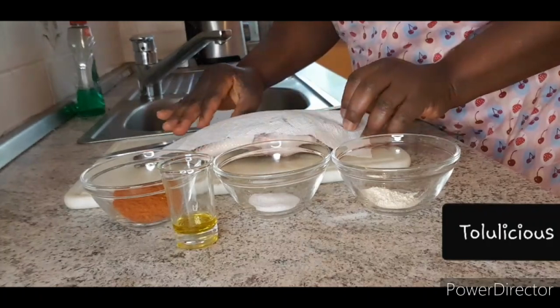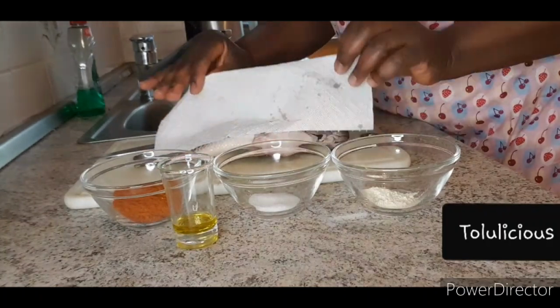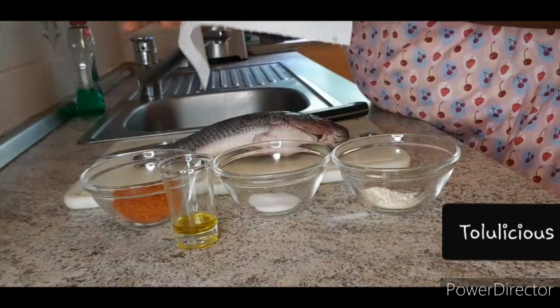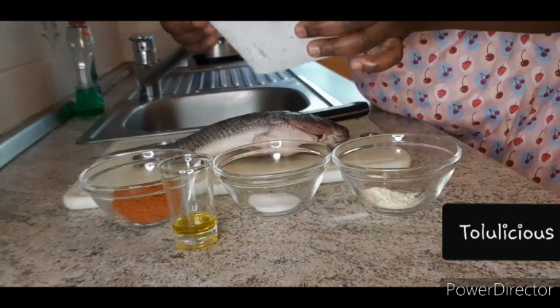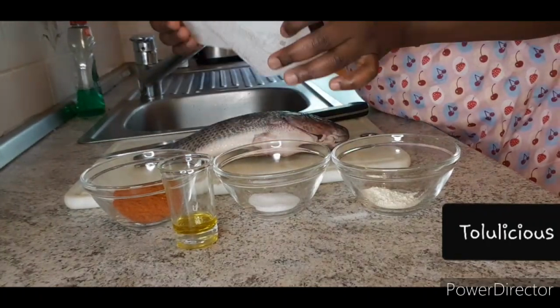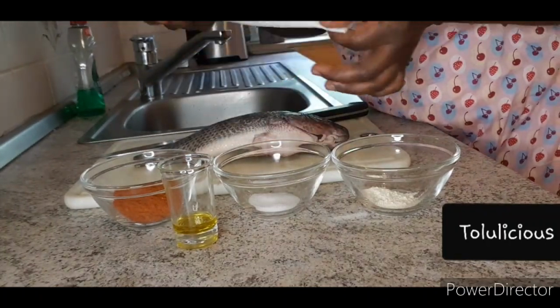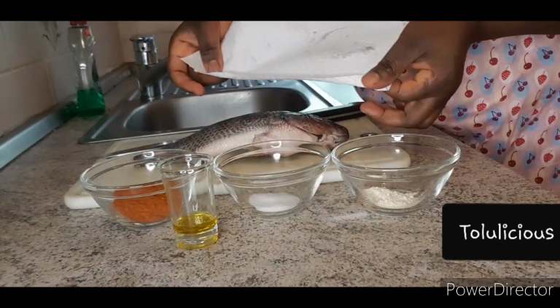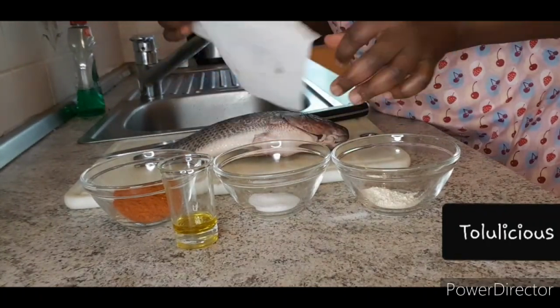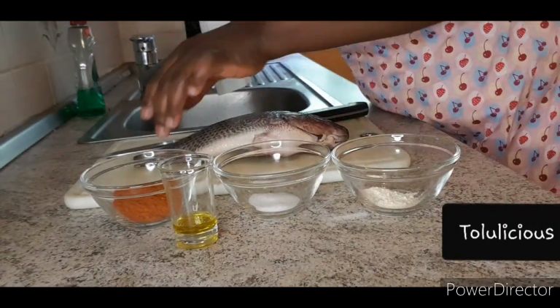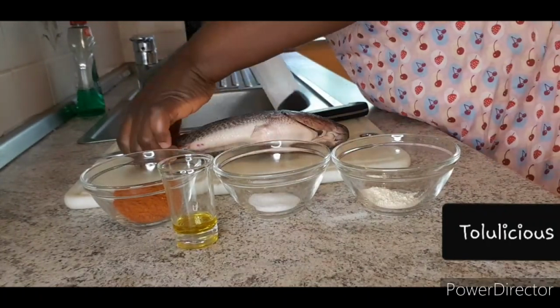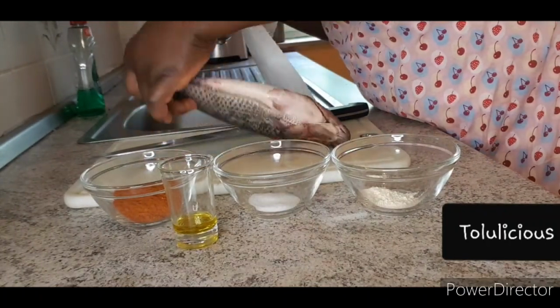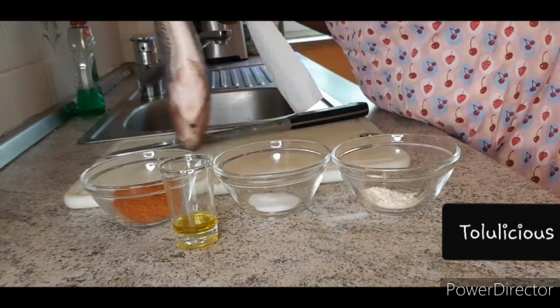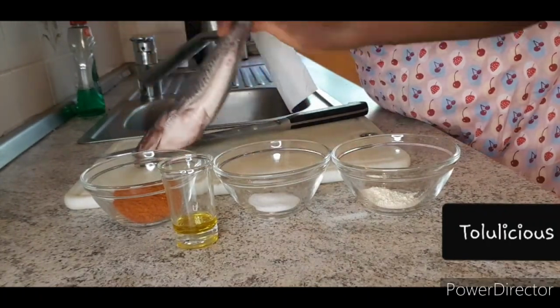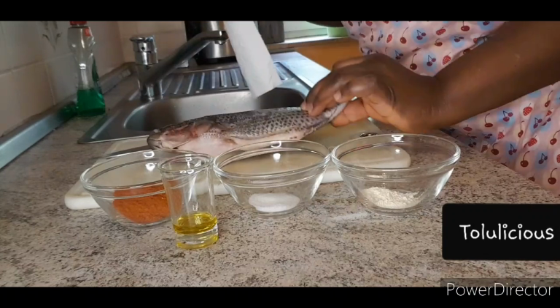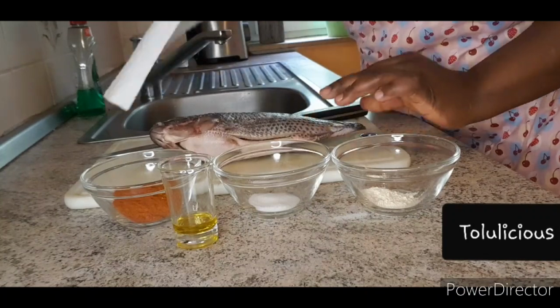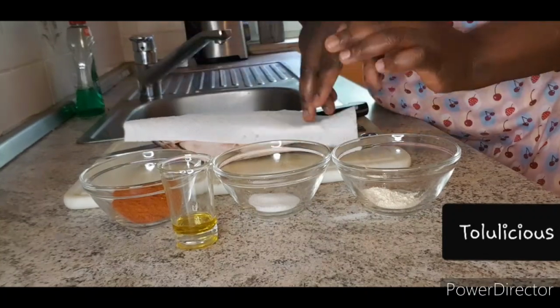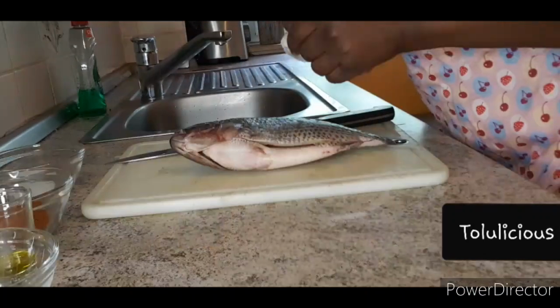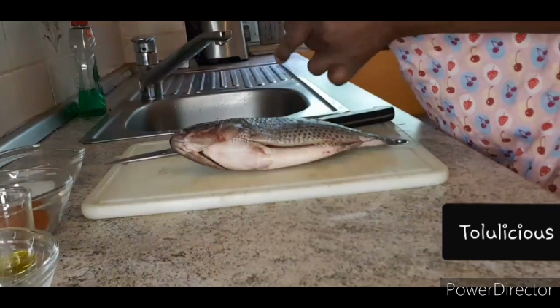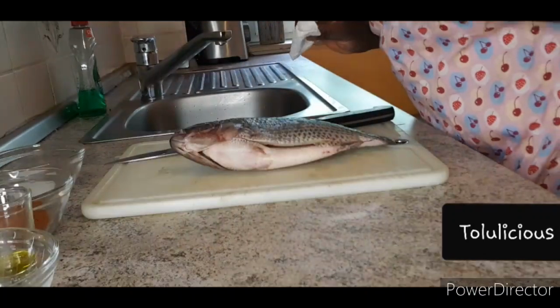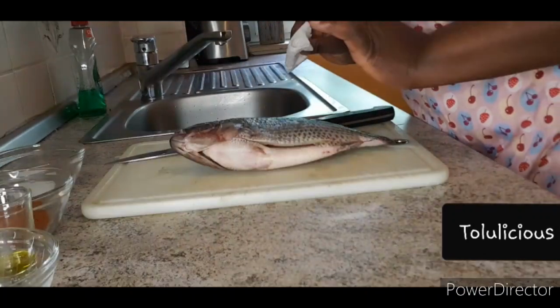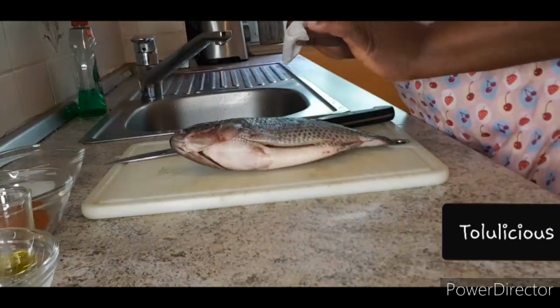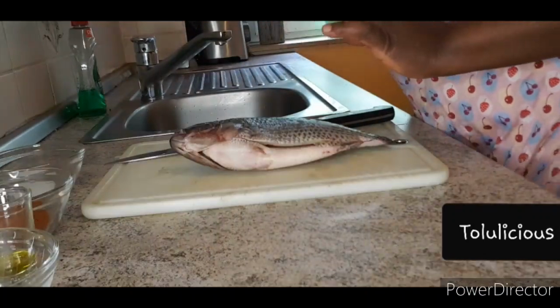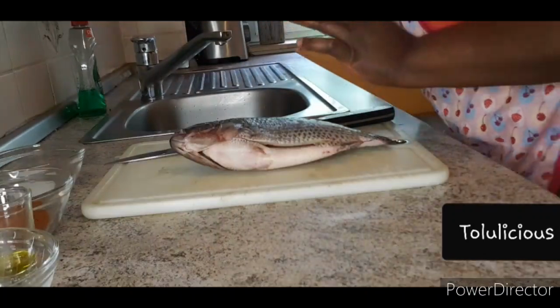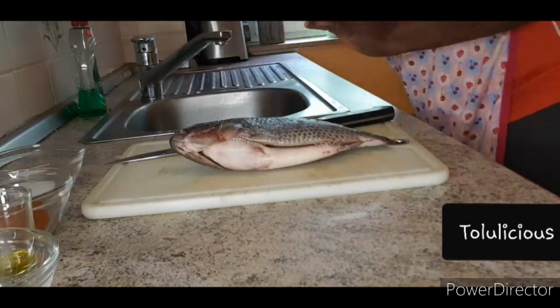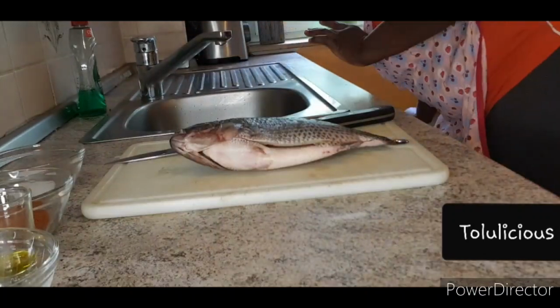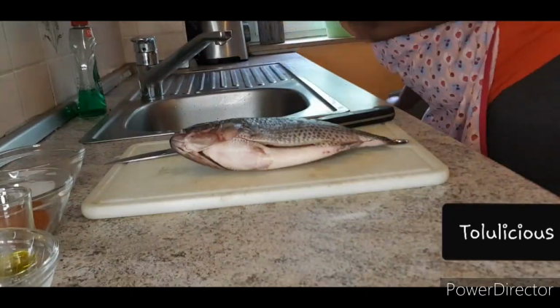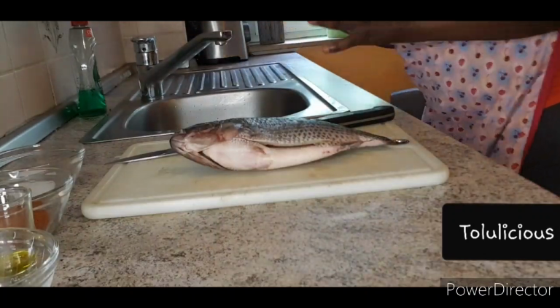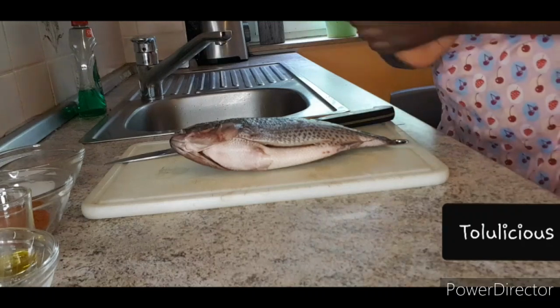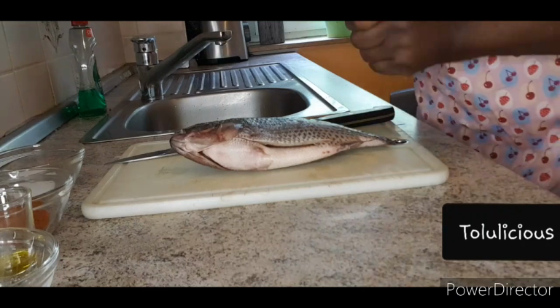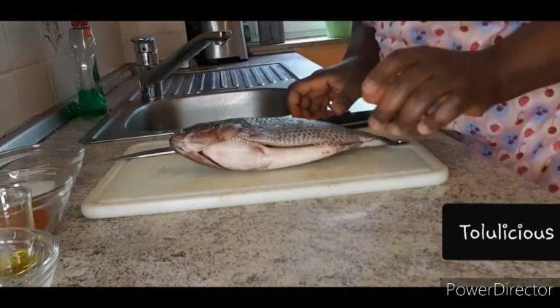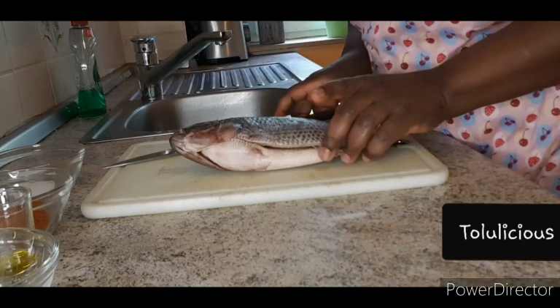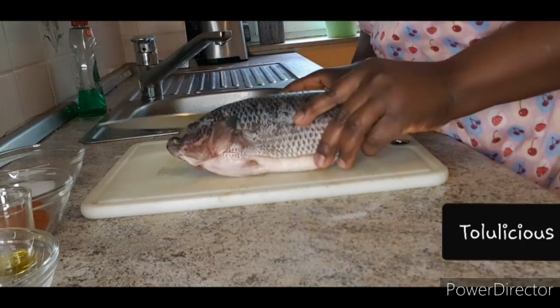We want the fish to be as dry as possible. We don't want any water to disturb our marinade, which is why I've just cleaned it with a kitchen towel.